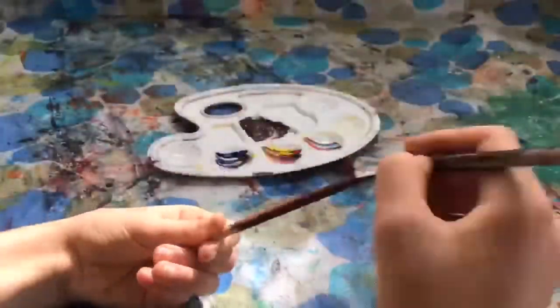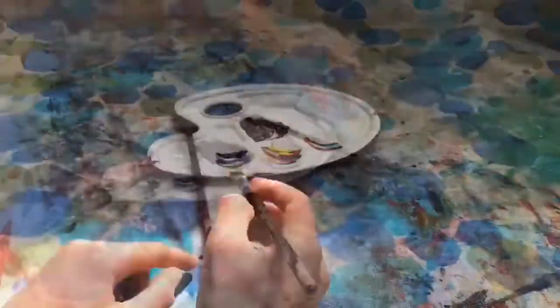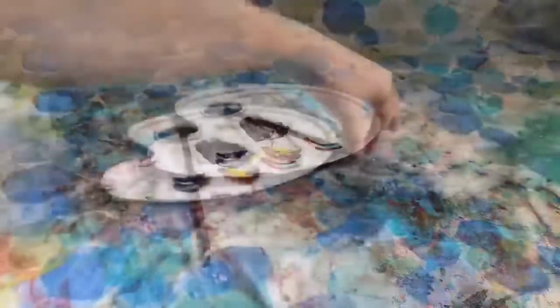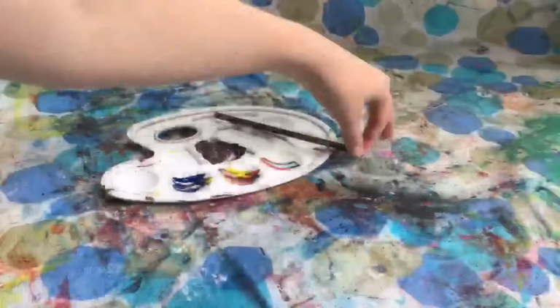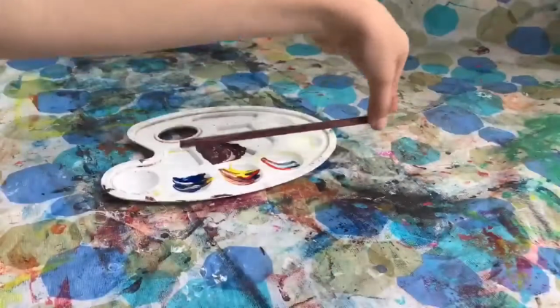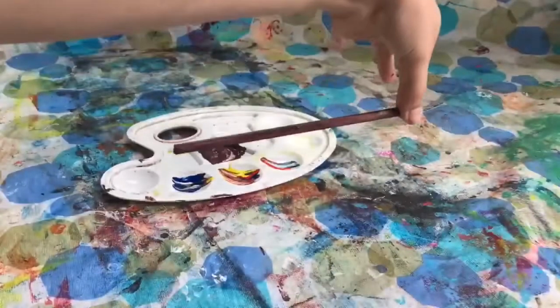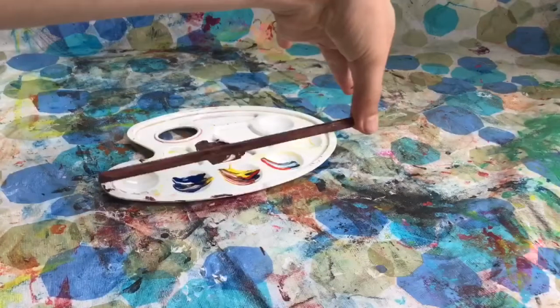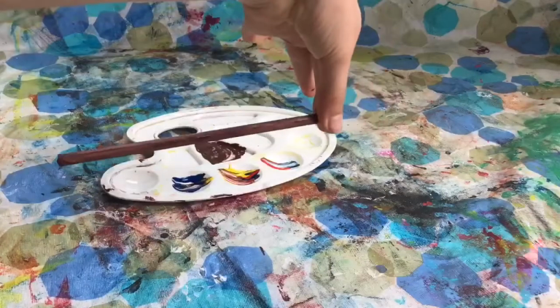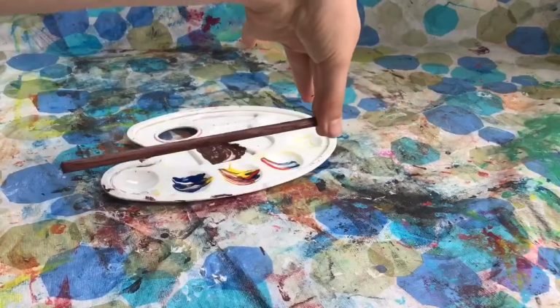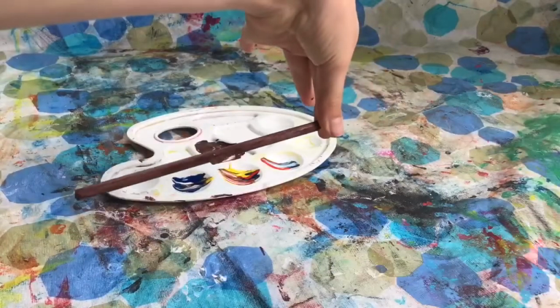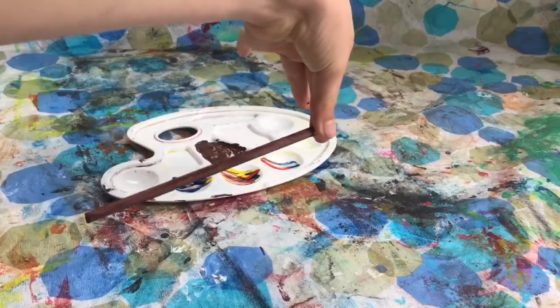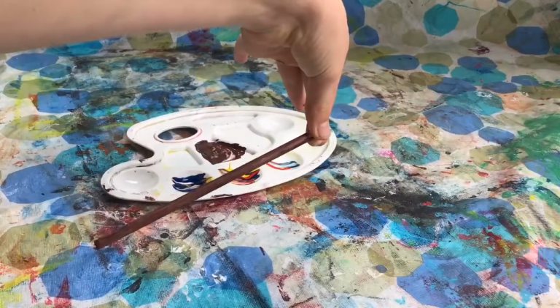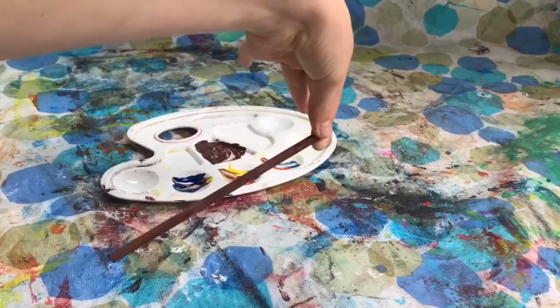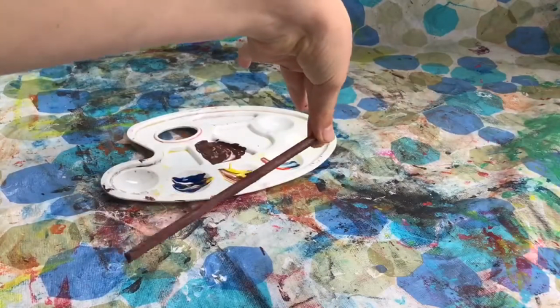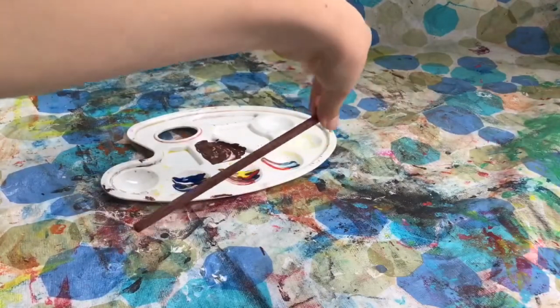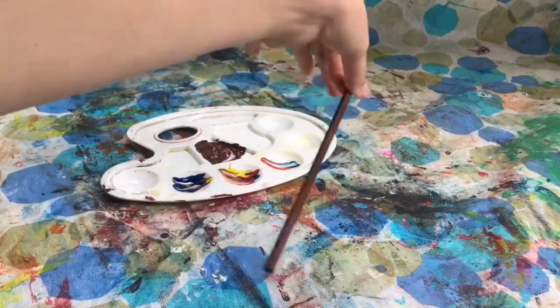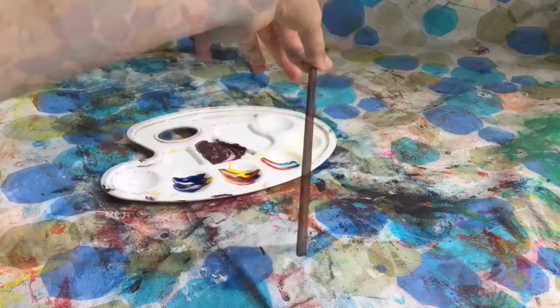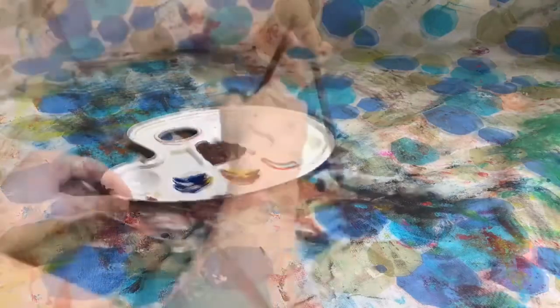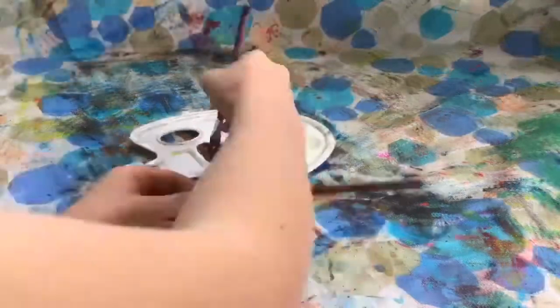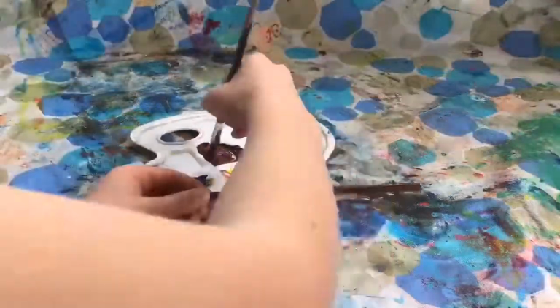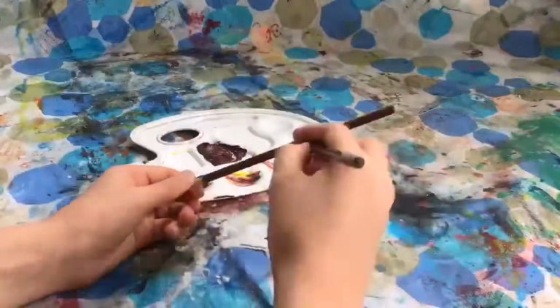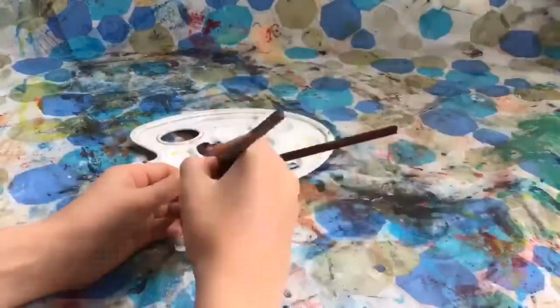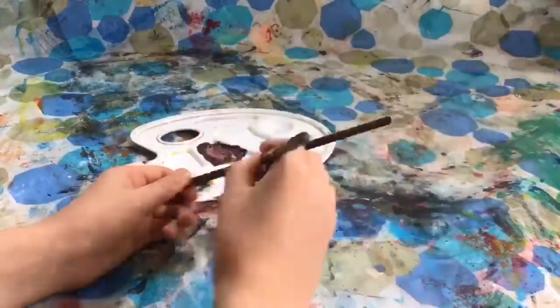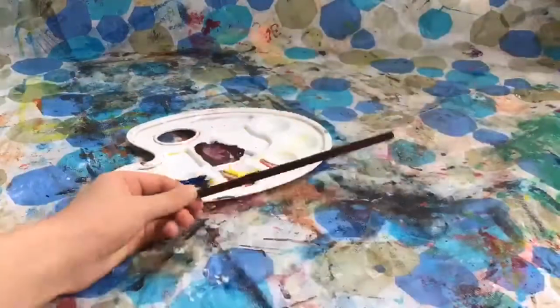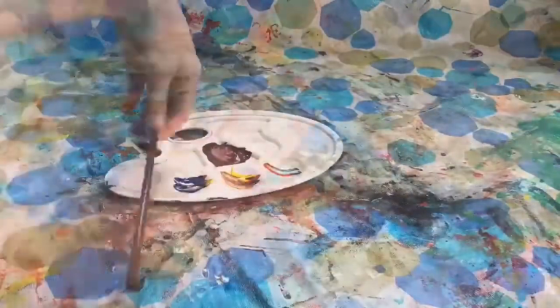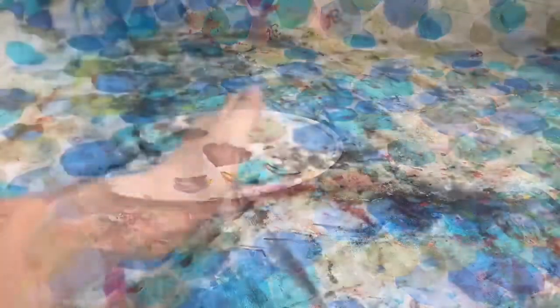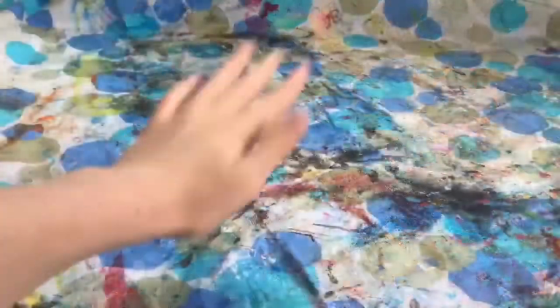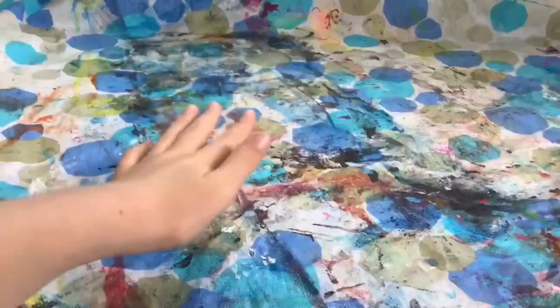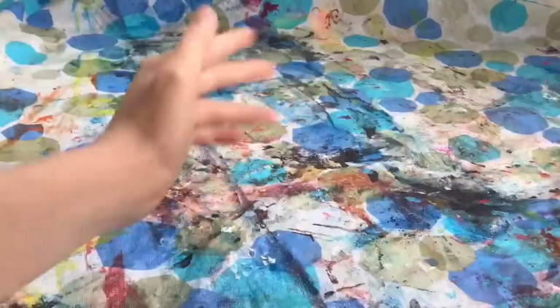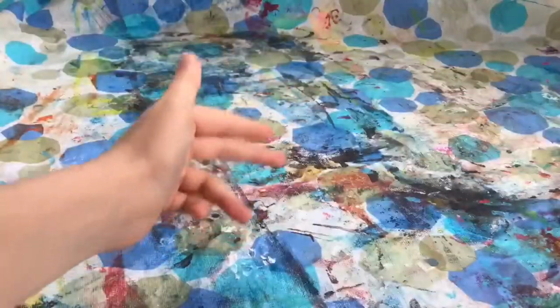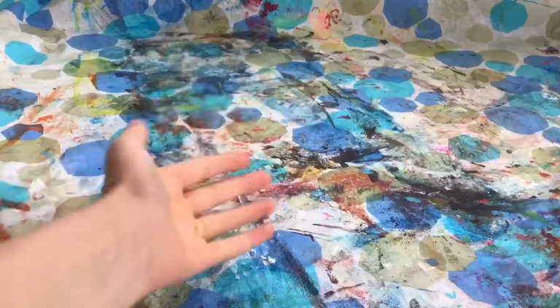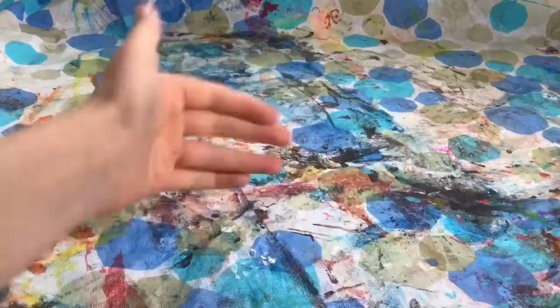I am done with coat one but it is still a little bit light for me, so I'm going to do one more coat. While we're waiting for the wooden dowel's second coat of paint to dry, I'm now going to get the back of the broom ready.